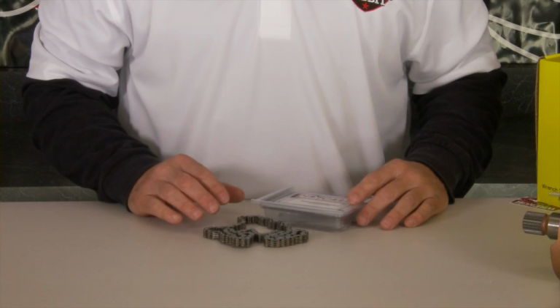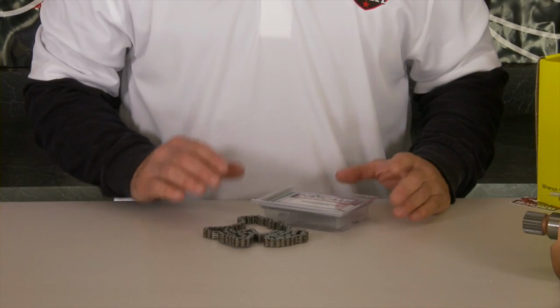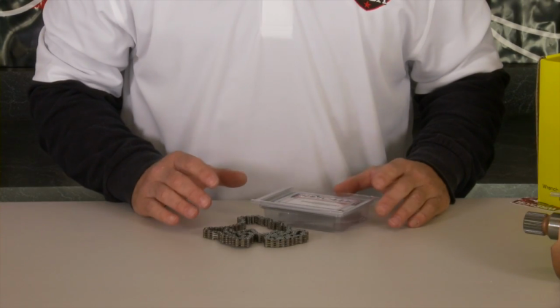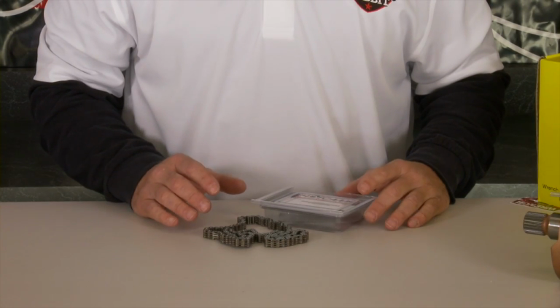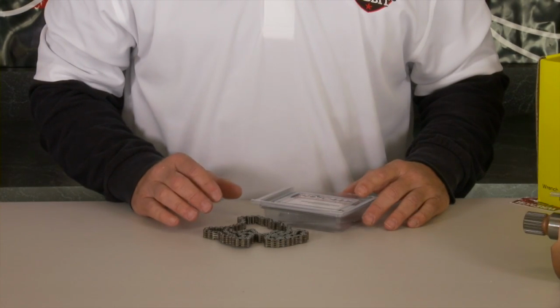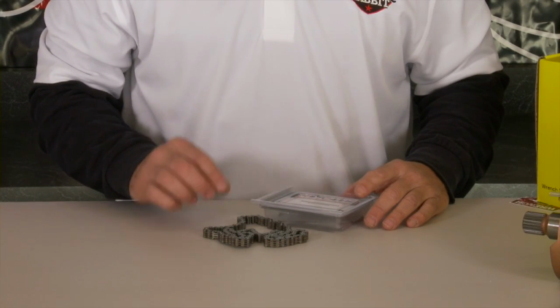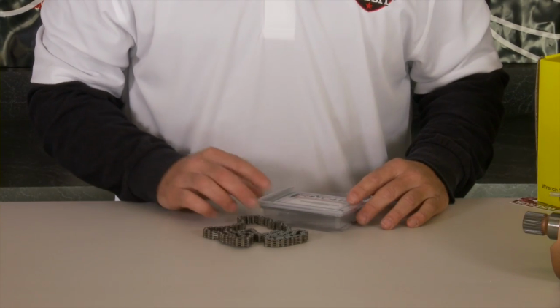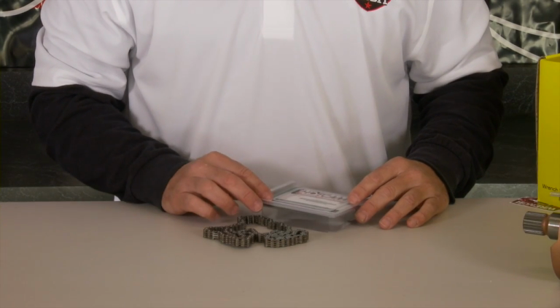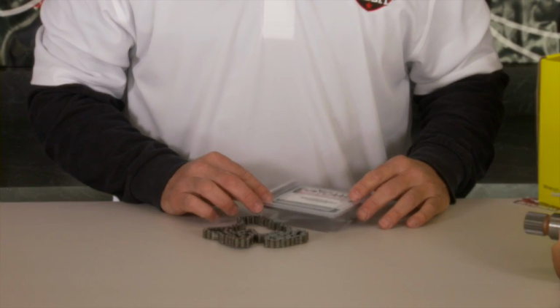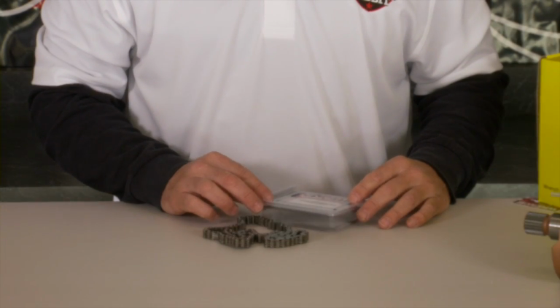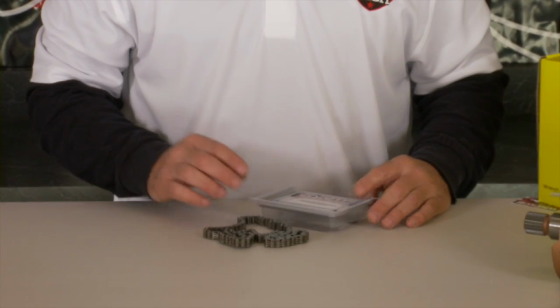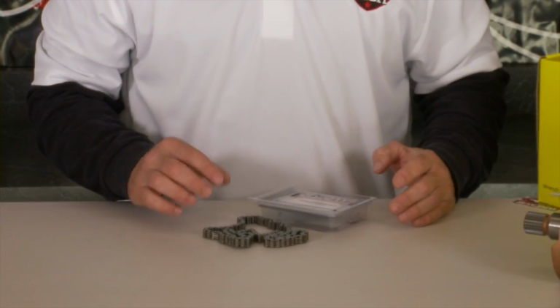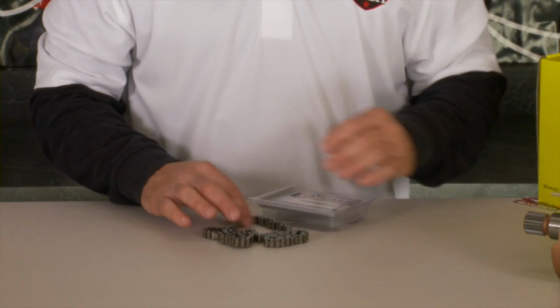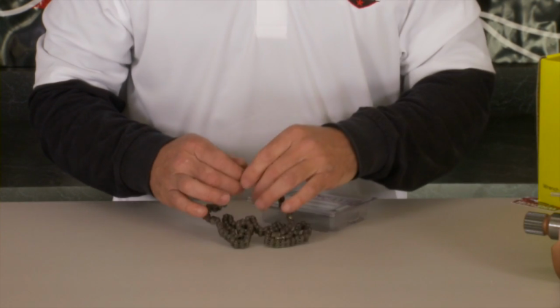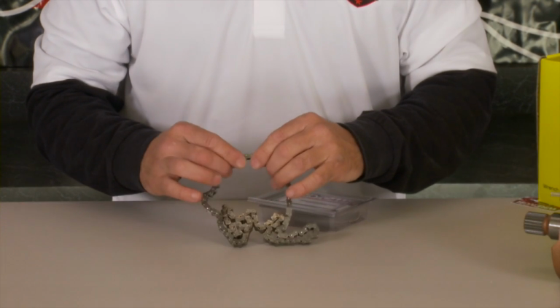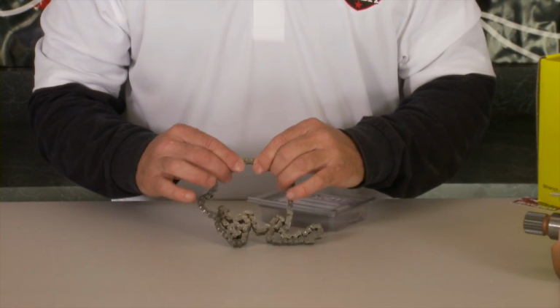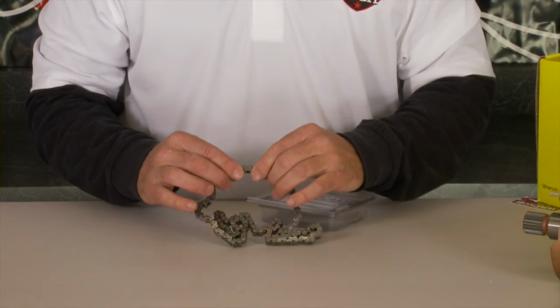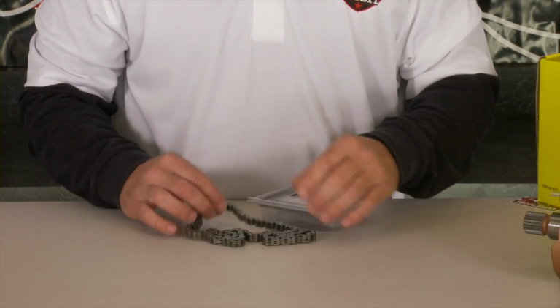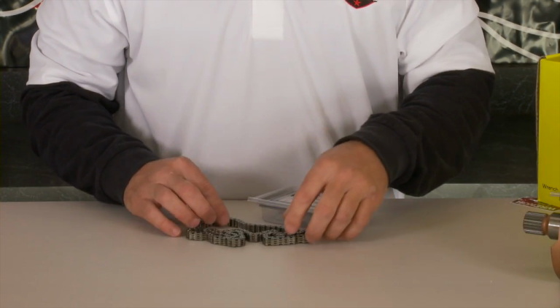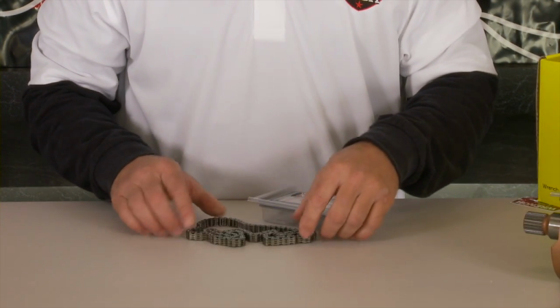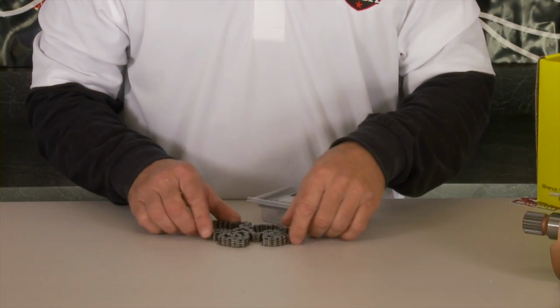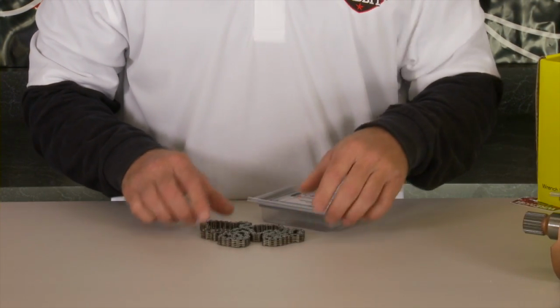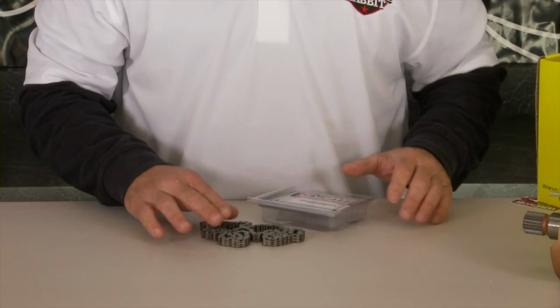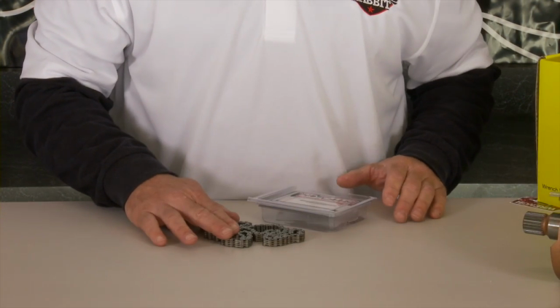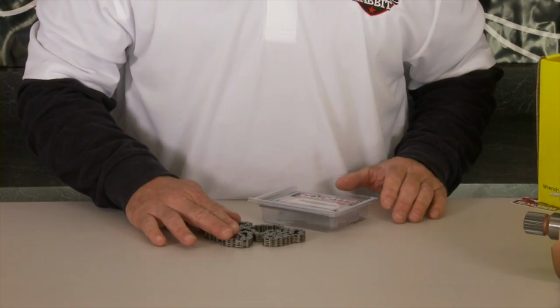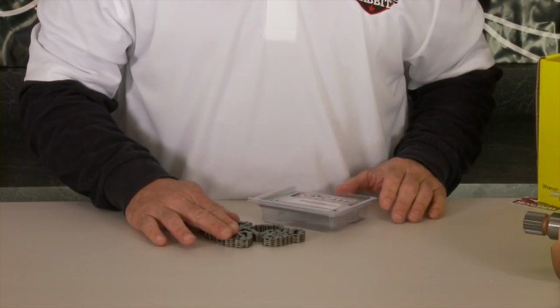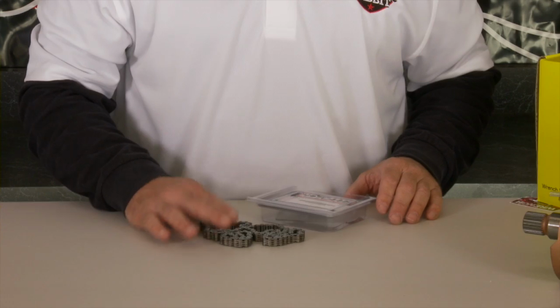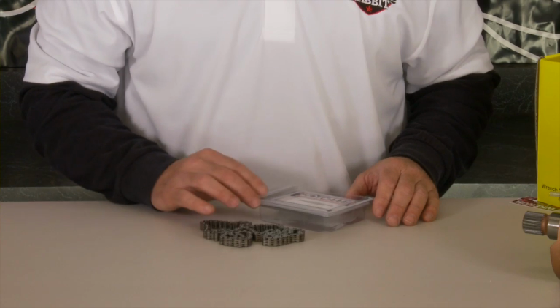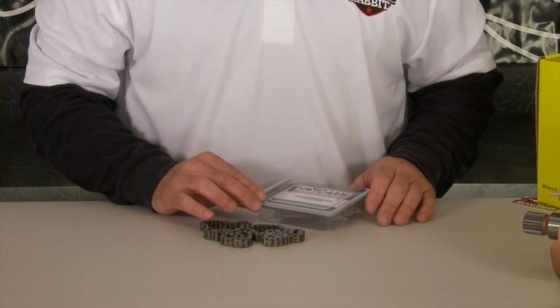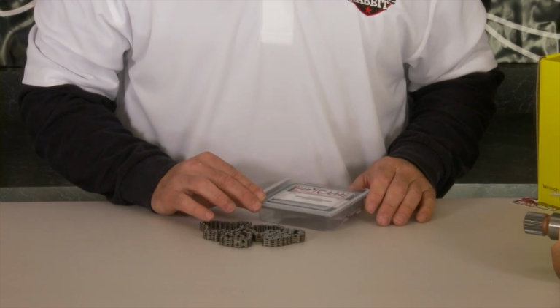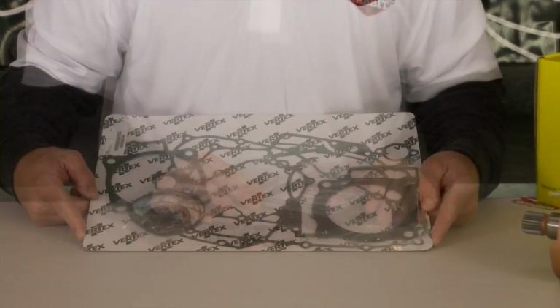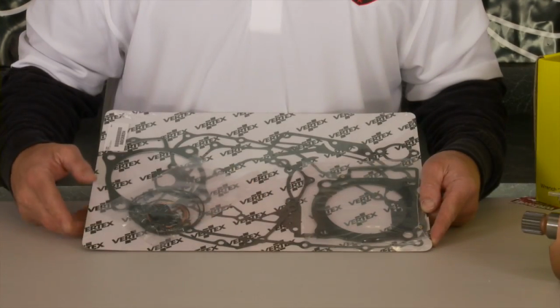When you're doing a full rebuild on a four-stroke, cam chain is very important and sometimes overlooked. They stretch with time, so with the RinseRab kit, it comes with a brand new cam chain from Hot Cams.